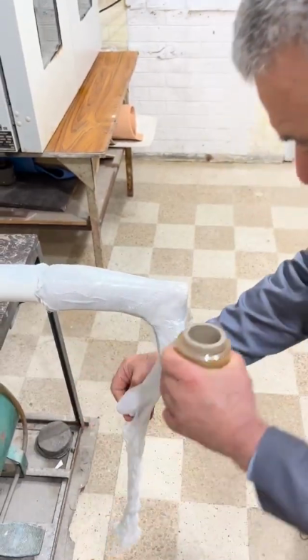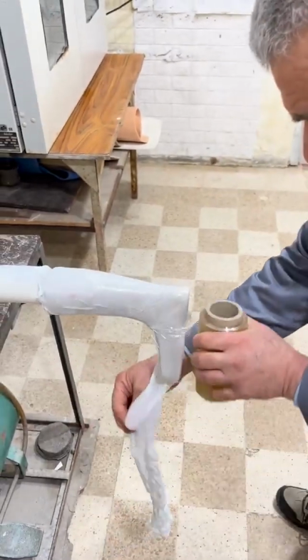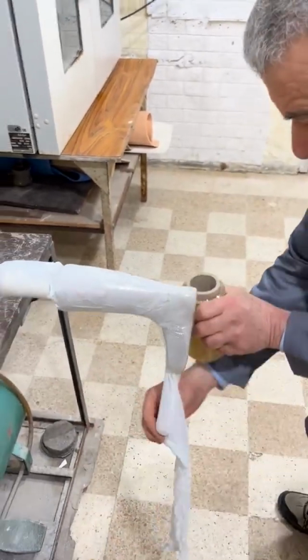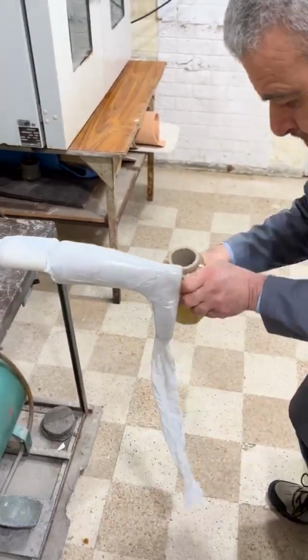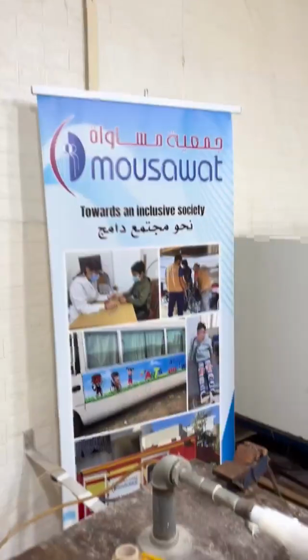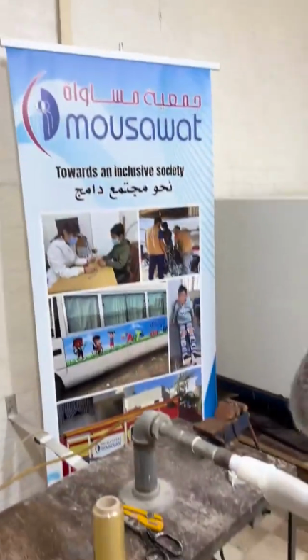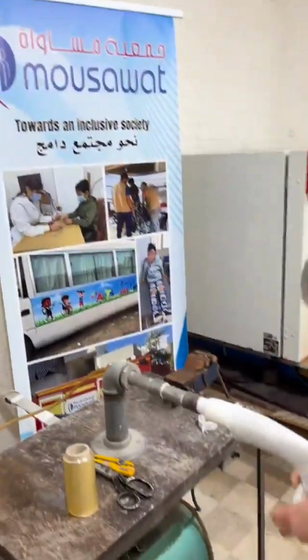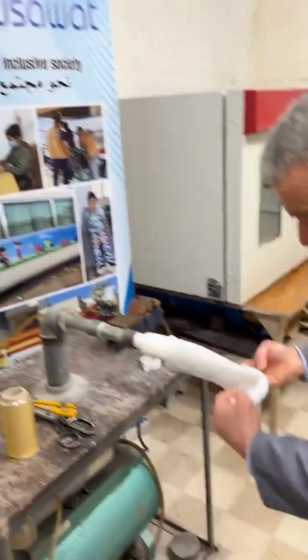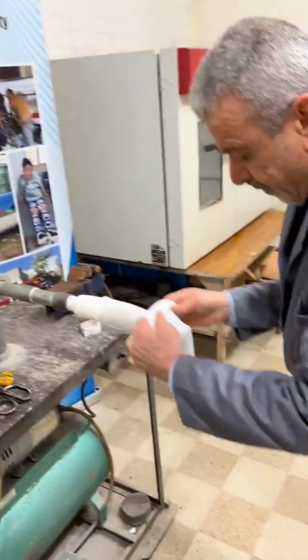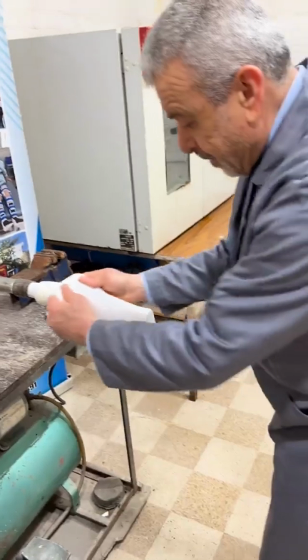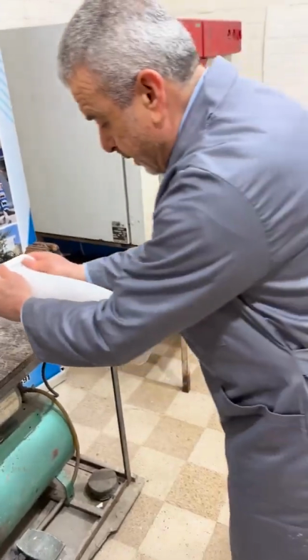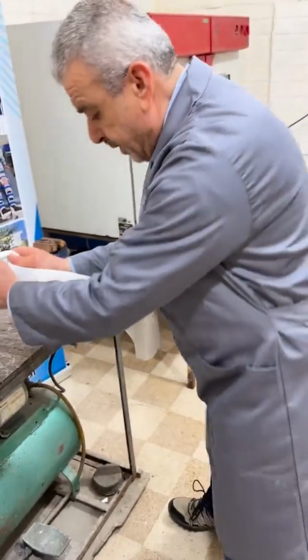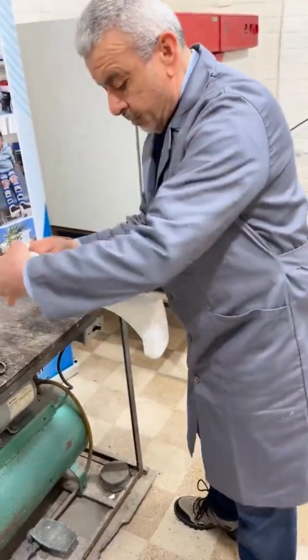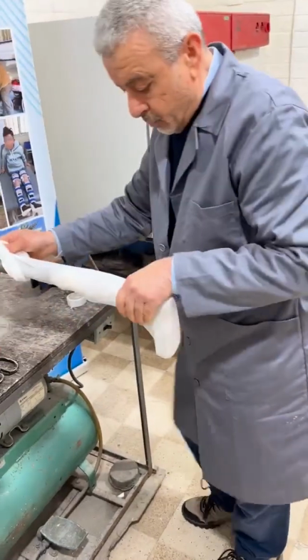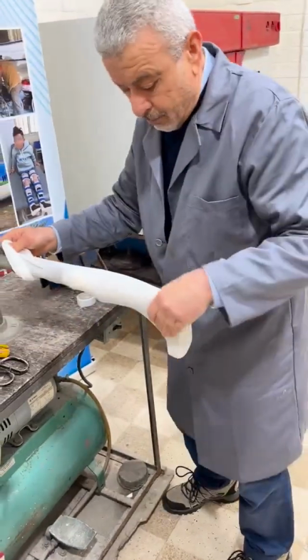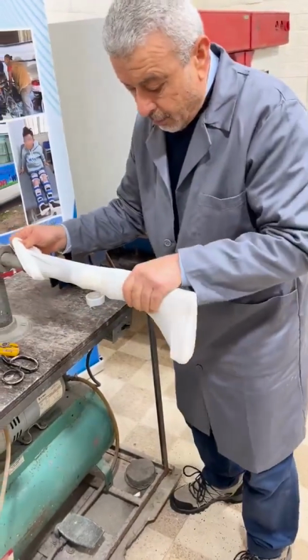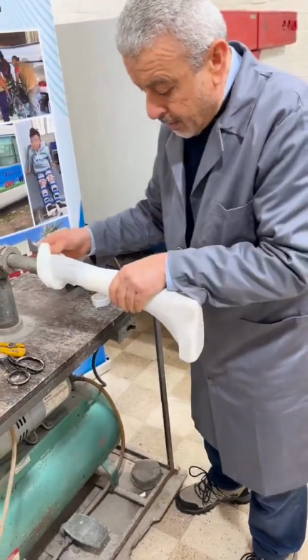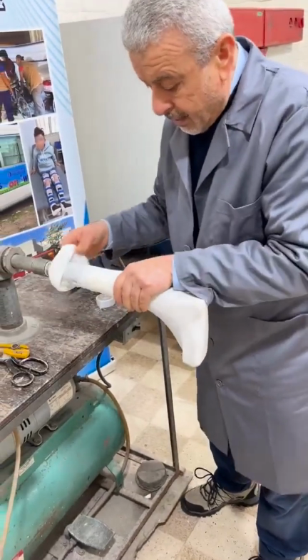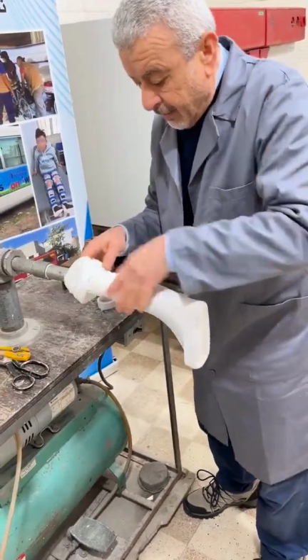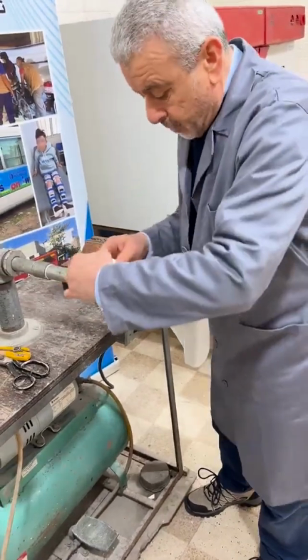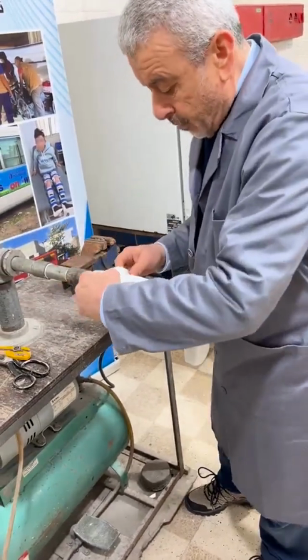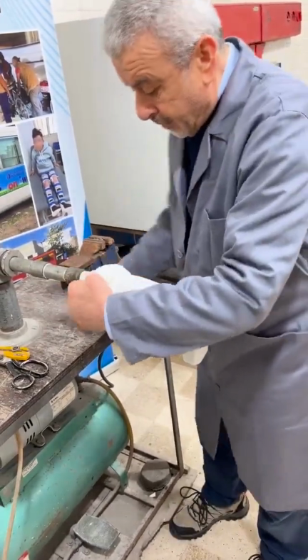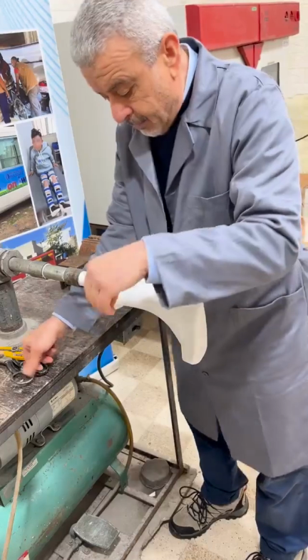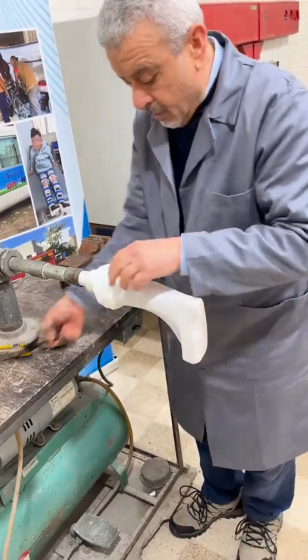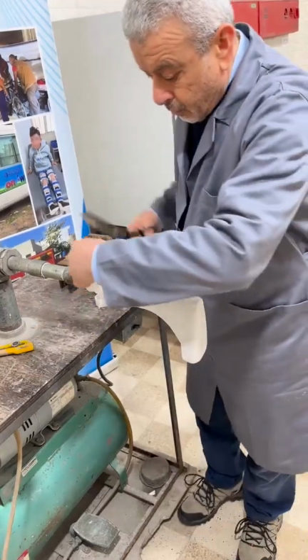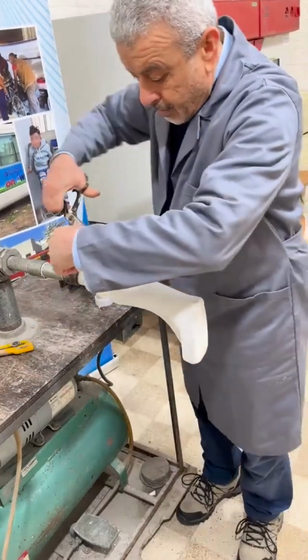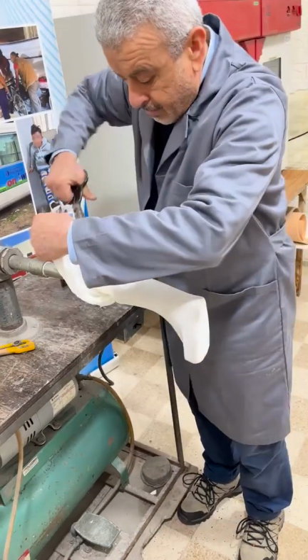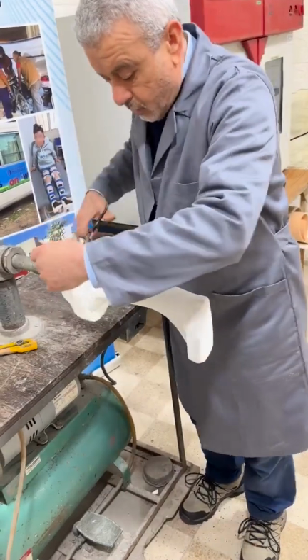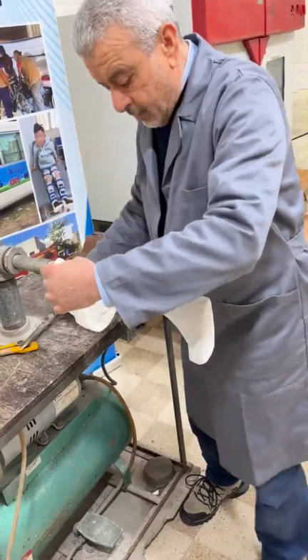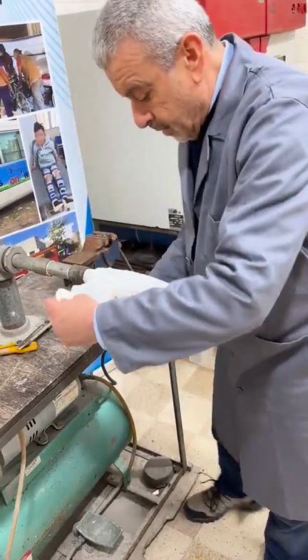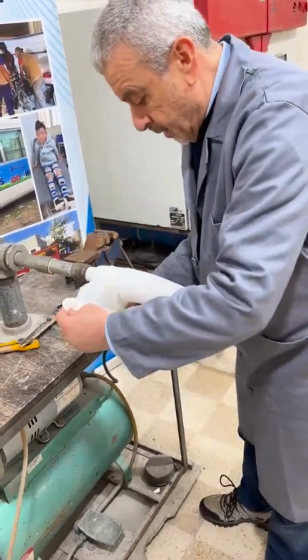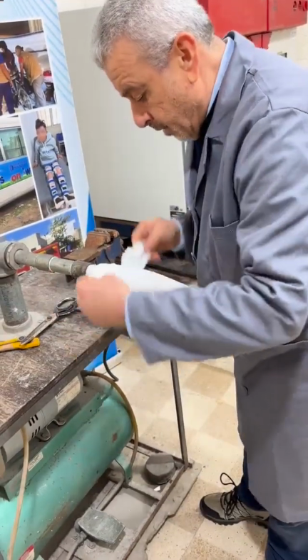Cut it from the bottom and then reflect it back like this. Make sure that you pull all the way, and then the extra we will cut there and tie it around here.